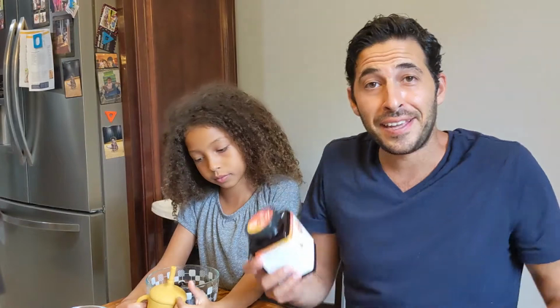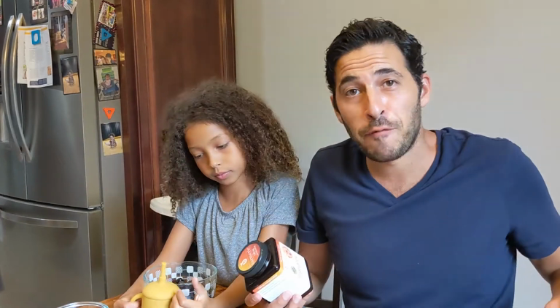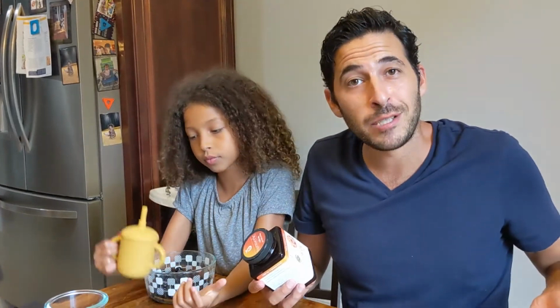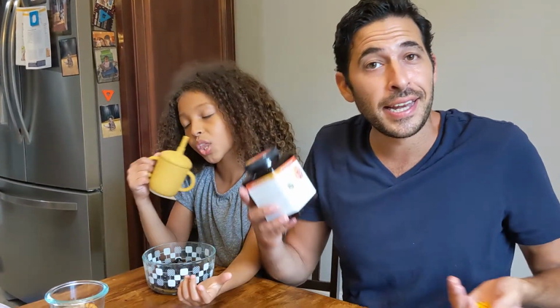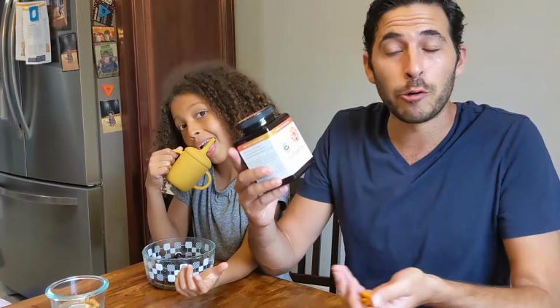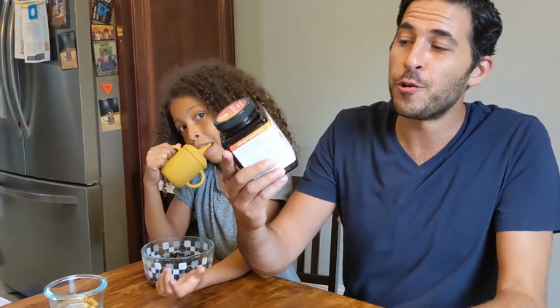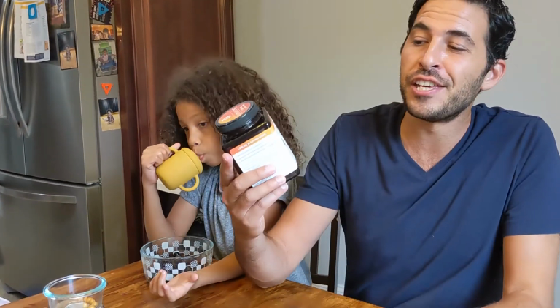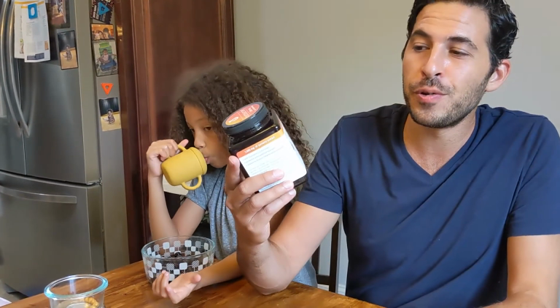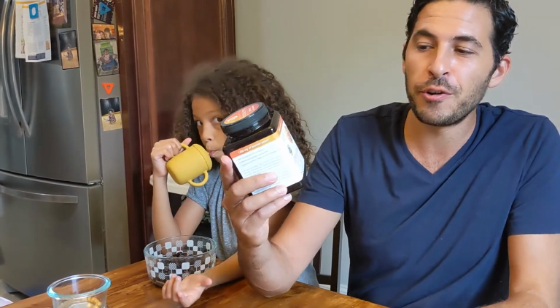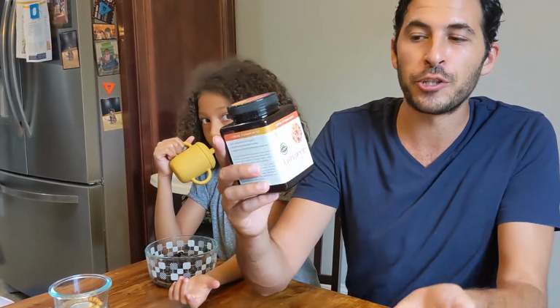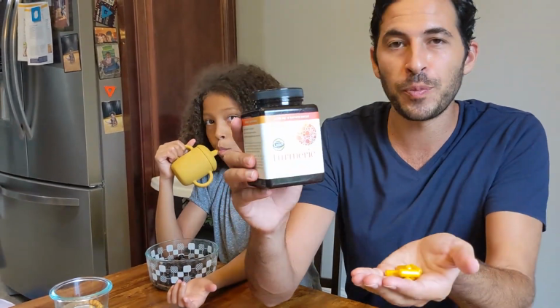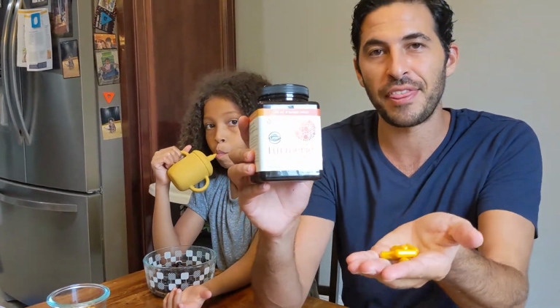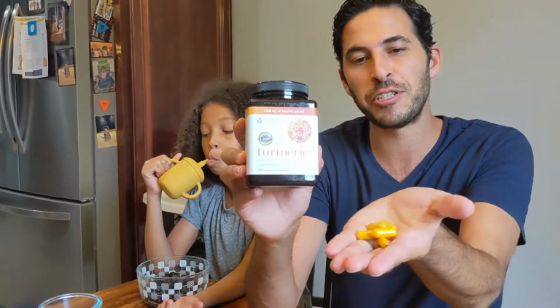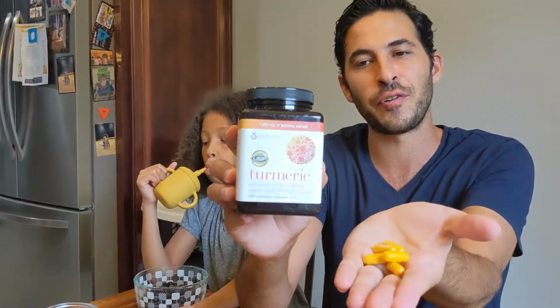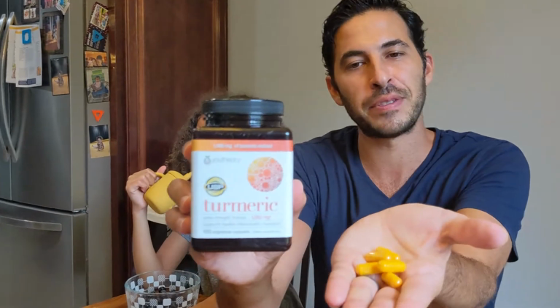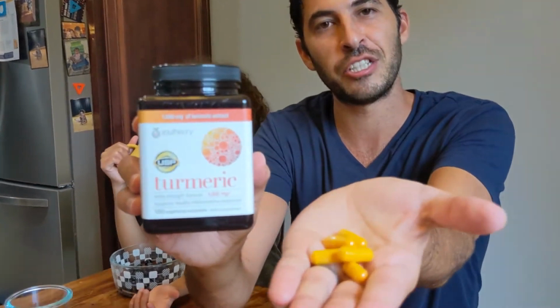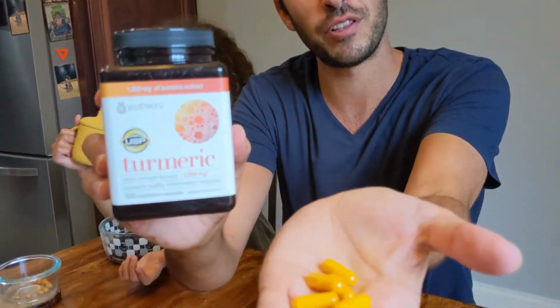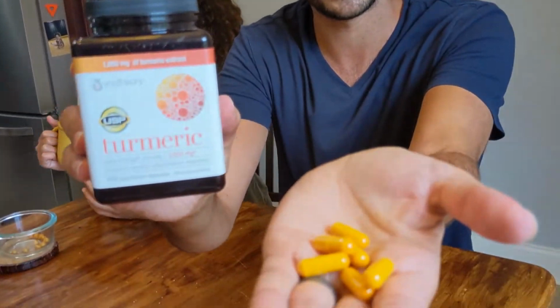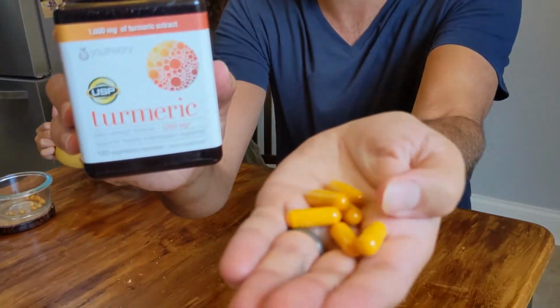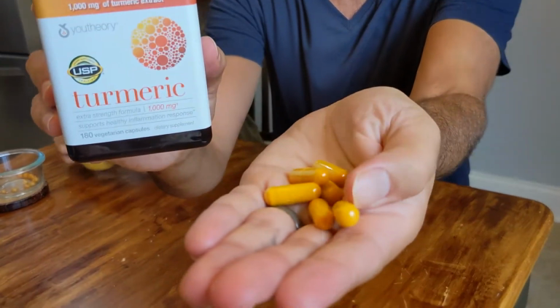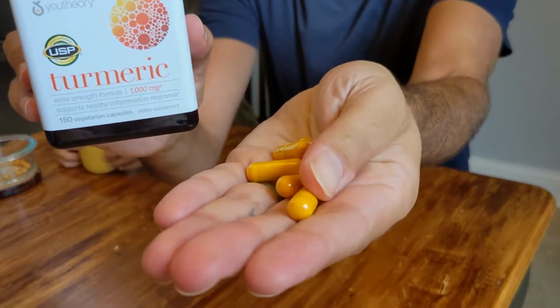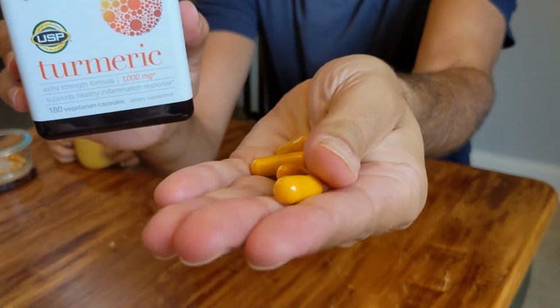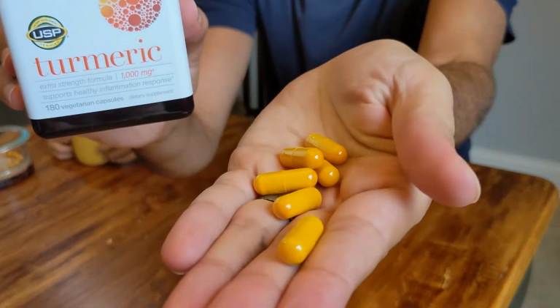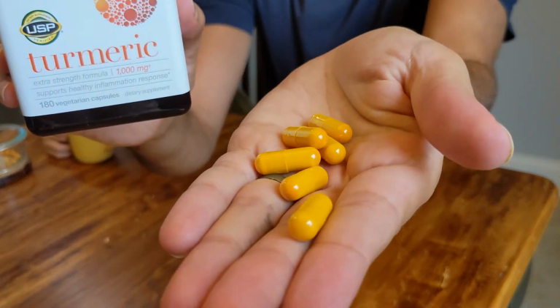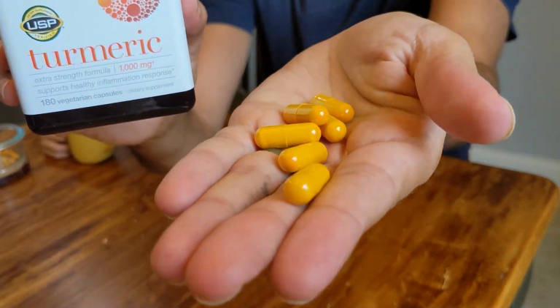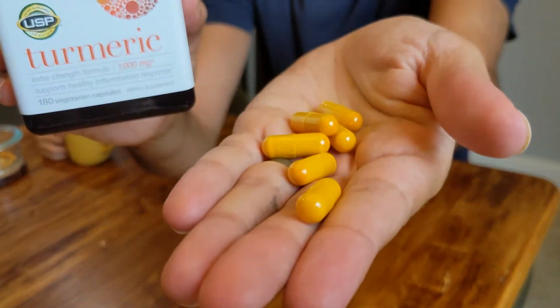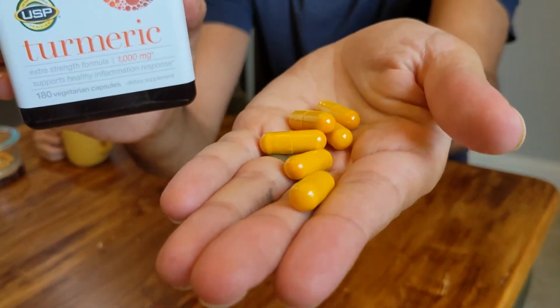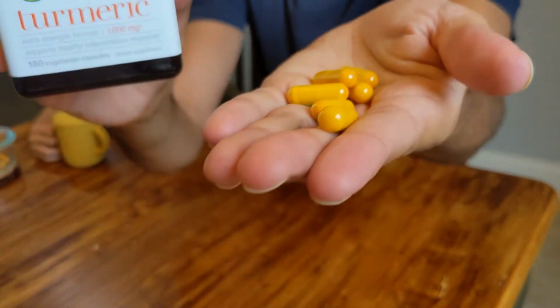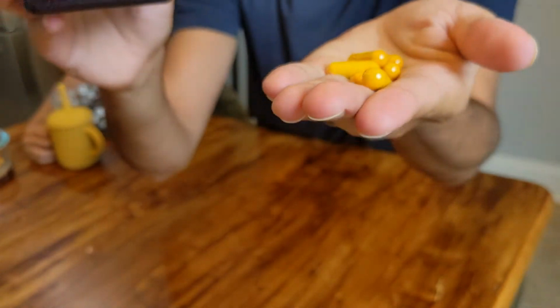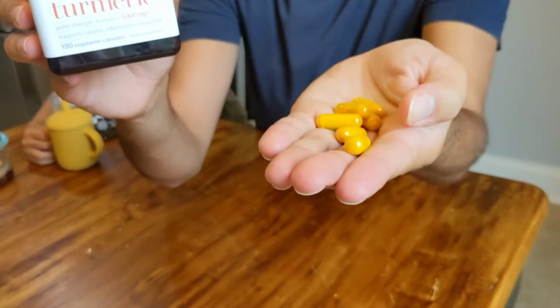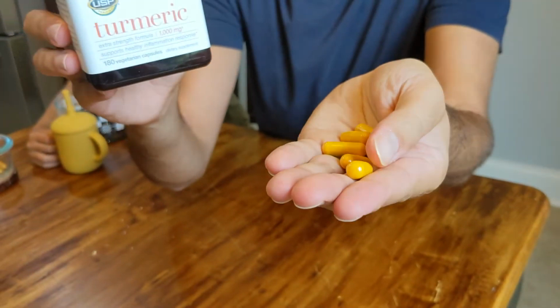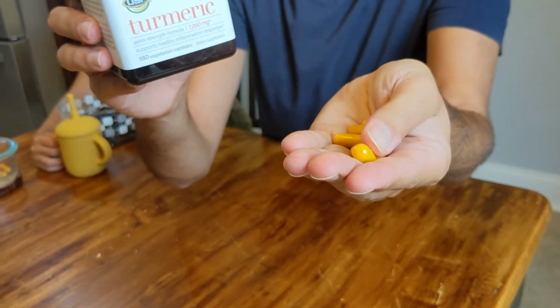Hey, it's David from Wise Buys. Today we're going to review the U-Theory Turmeric 1000mg. This is what it looks like — this is the size of the pill right here, or the tablet. It's vegetarian capsules.